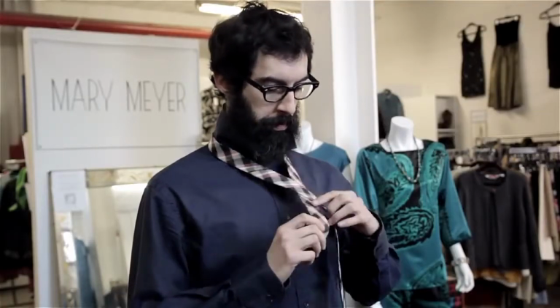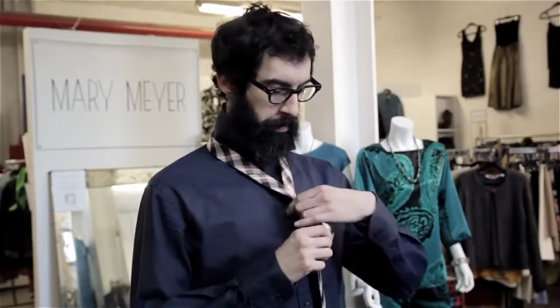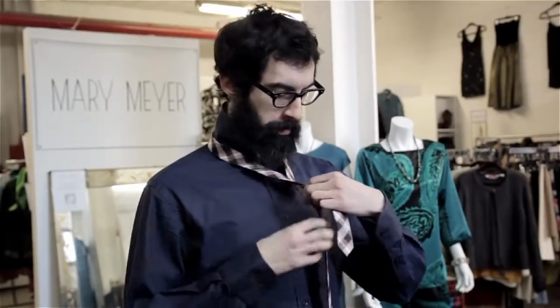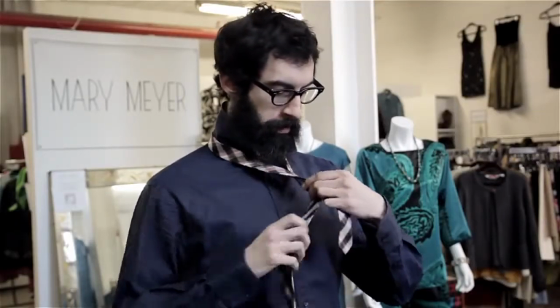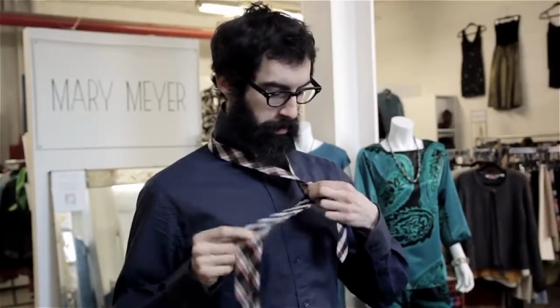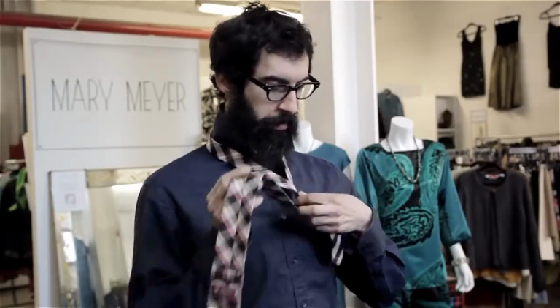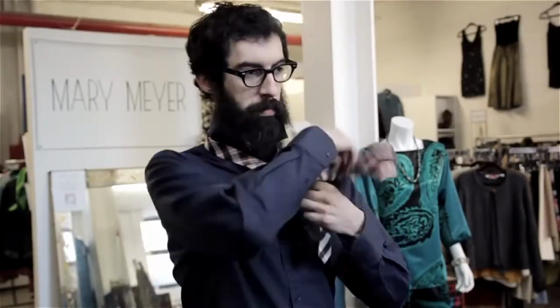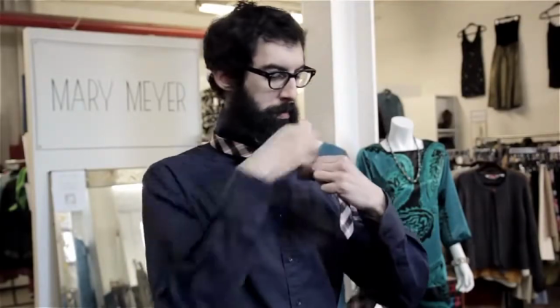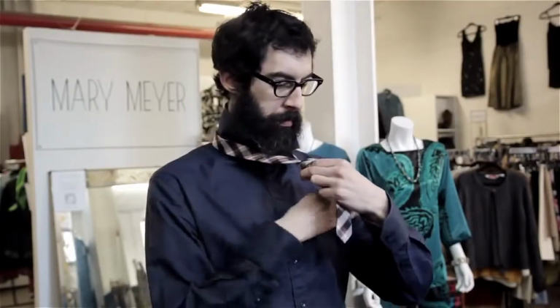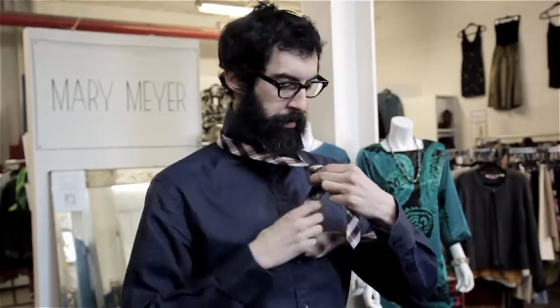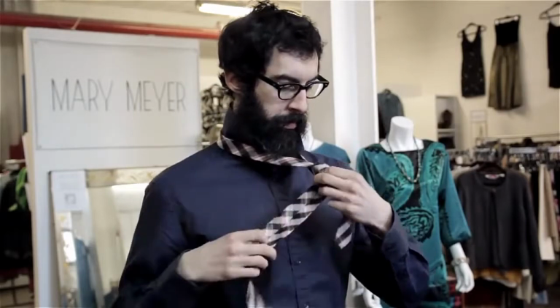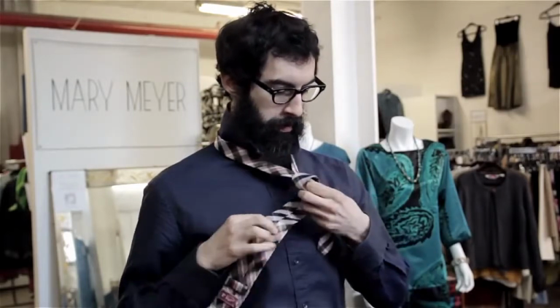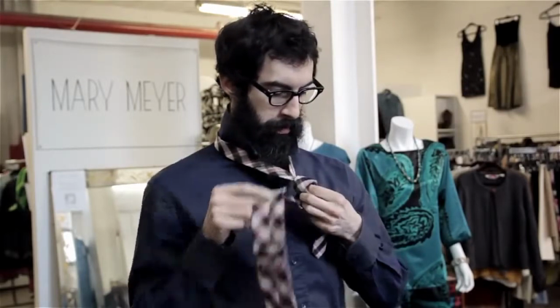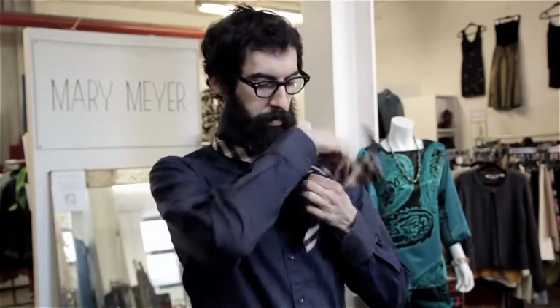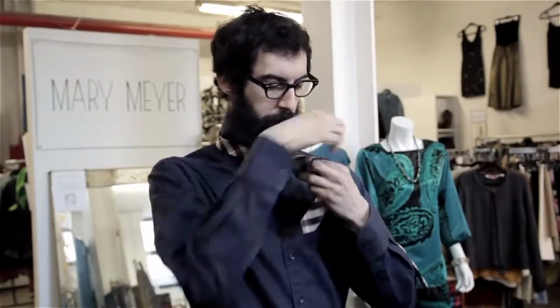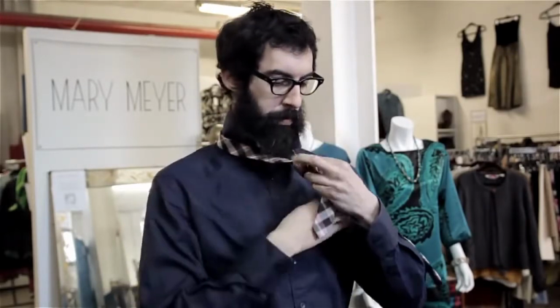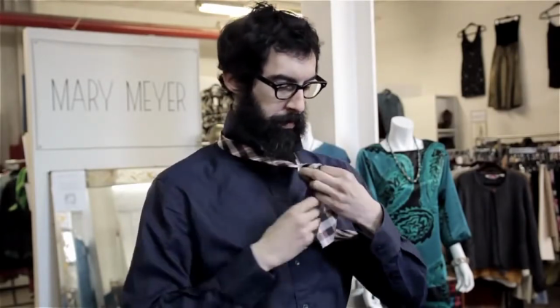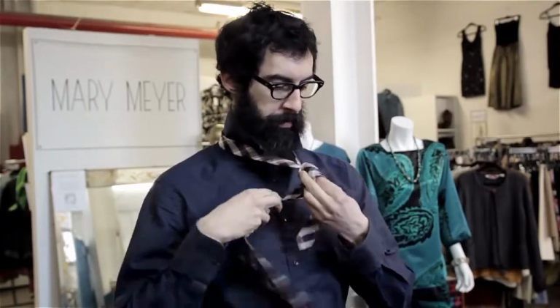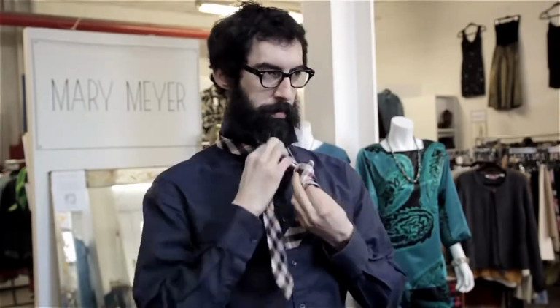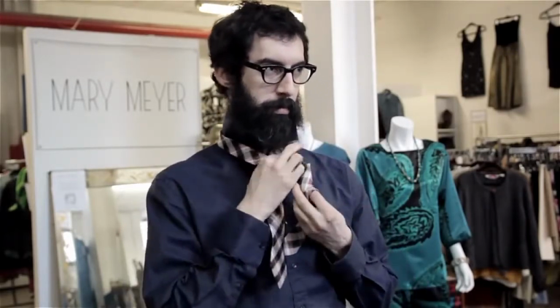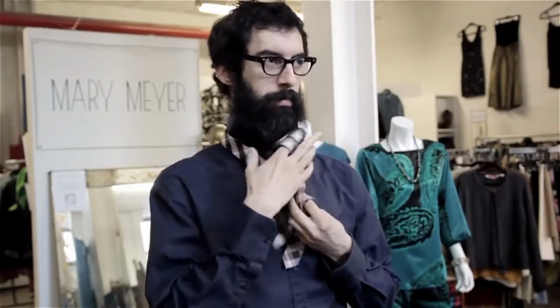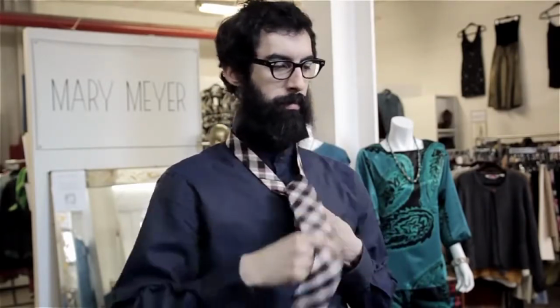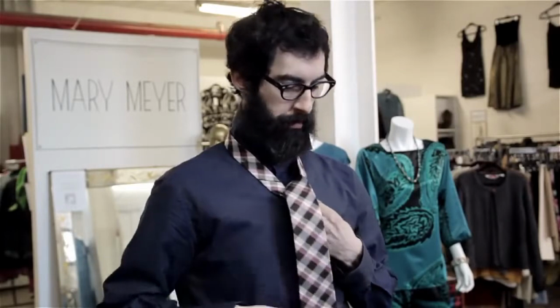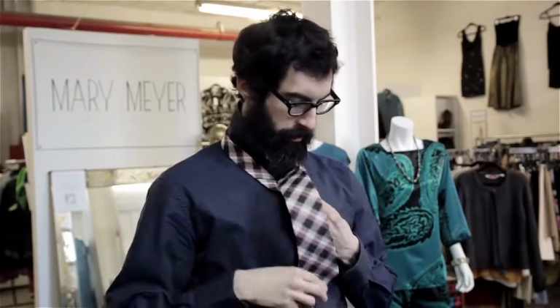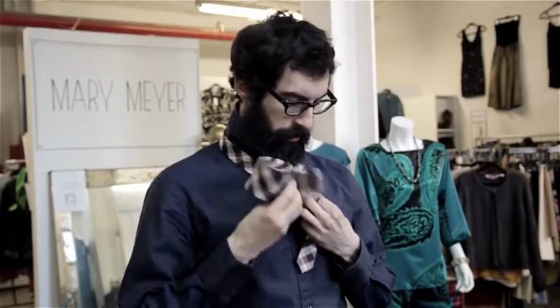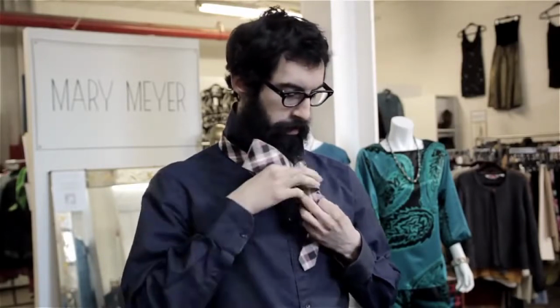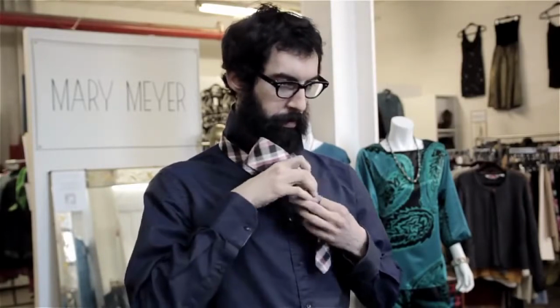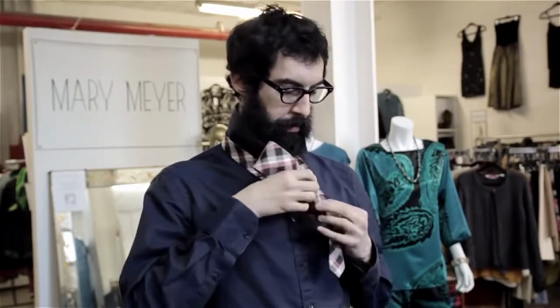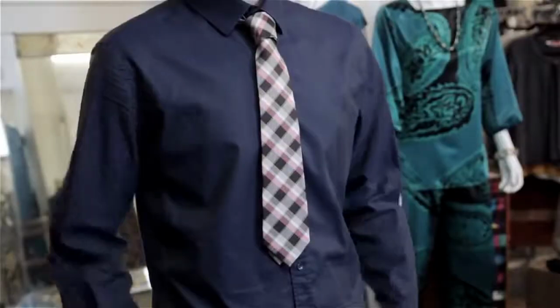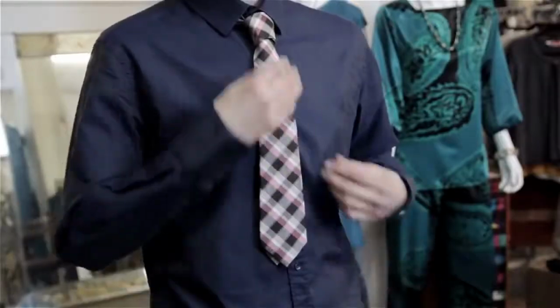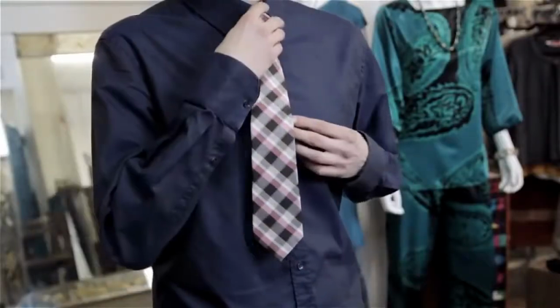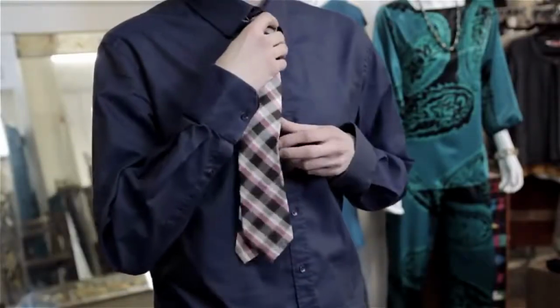You can wrap the tie one more time than you normally would. This way you'll cut down on some of the material. But again, I stress the point — make sure you have a collar on your shirt that can support a wider, heavier knot.